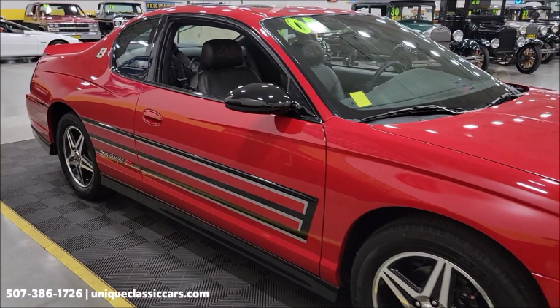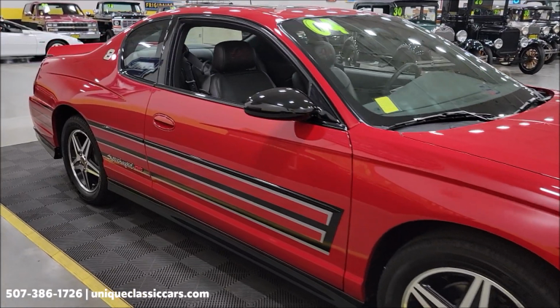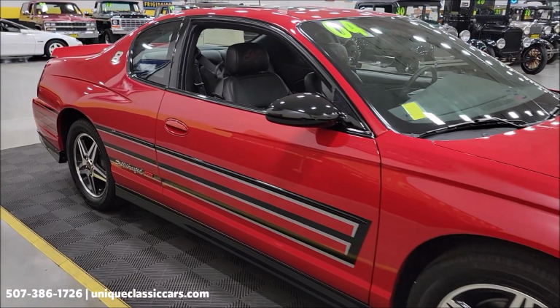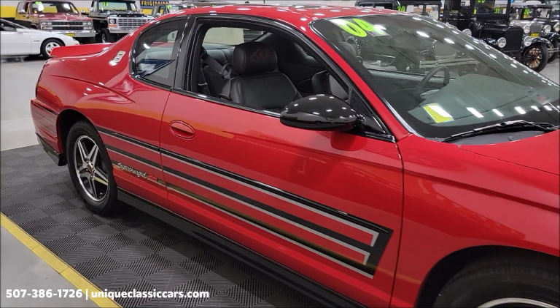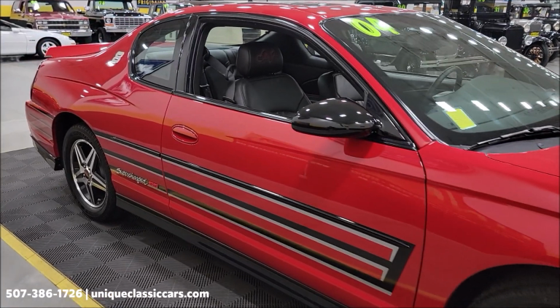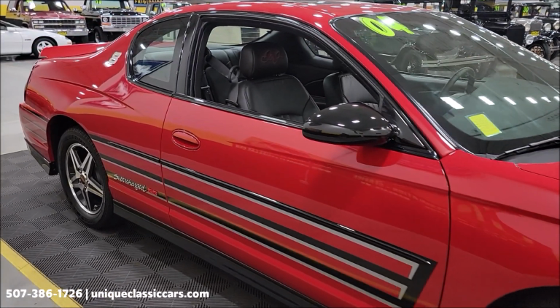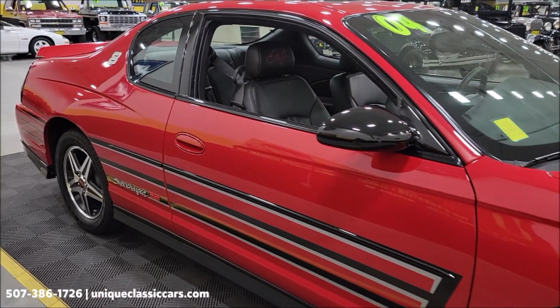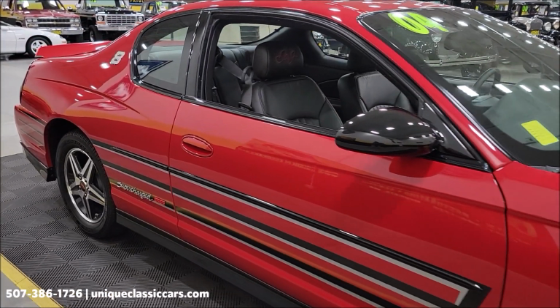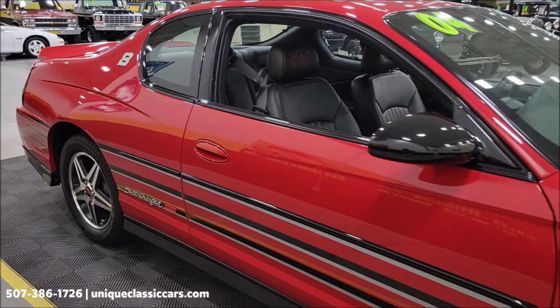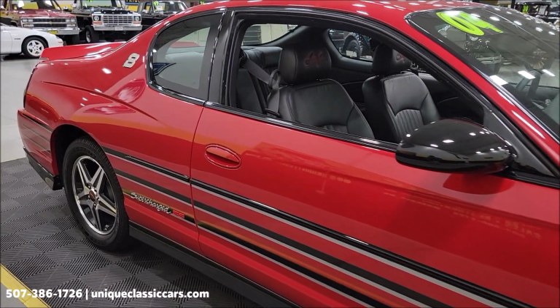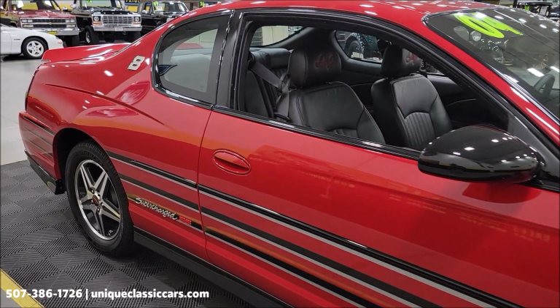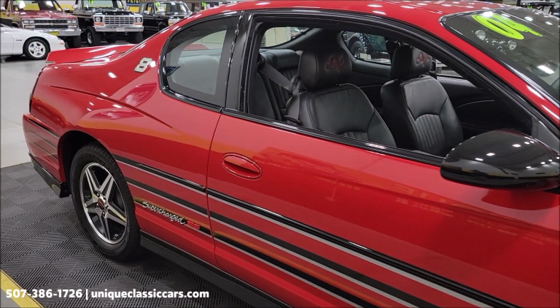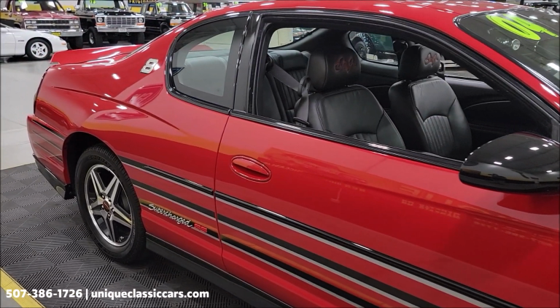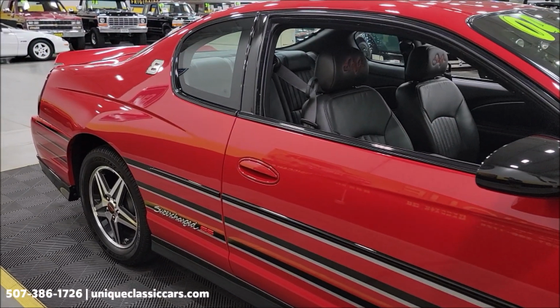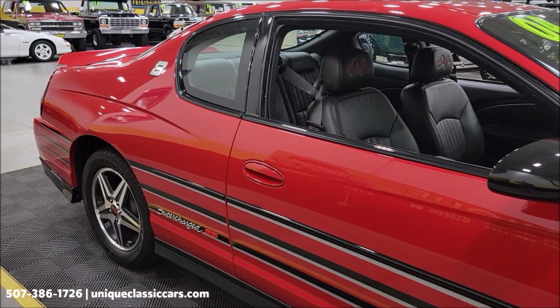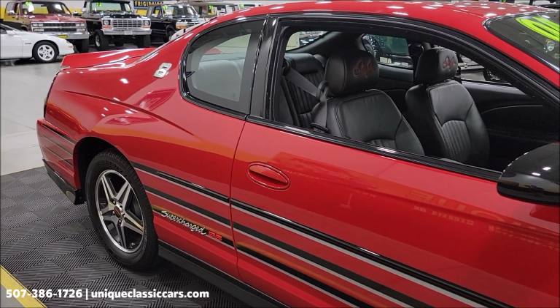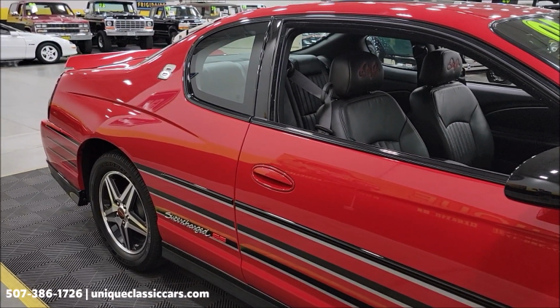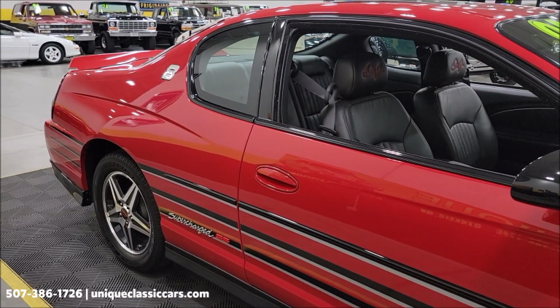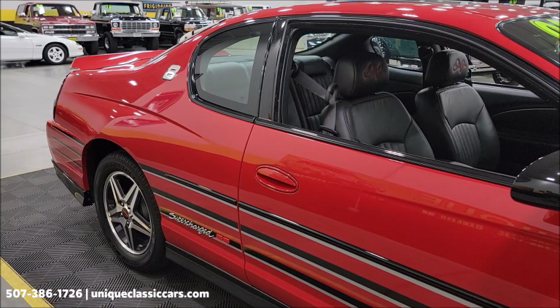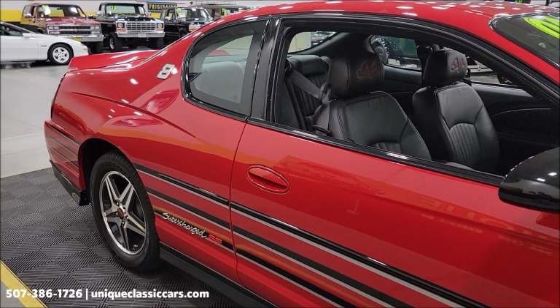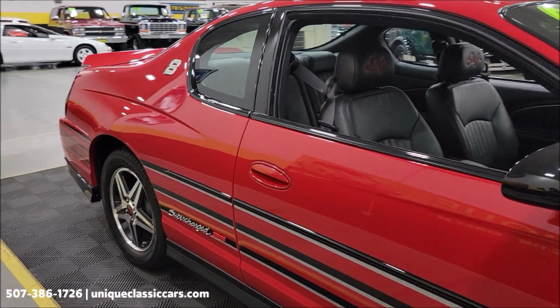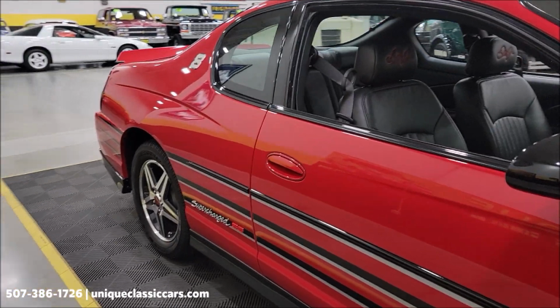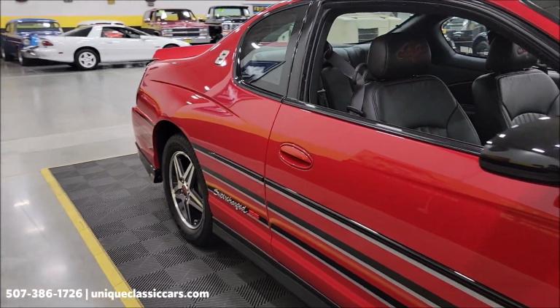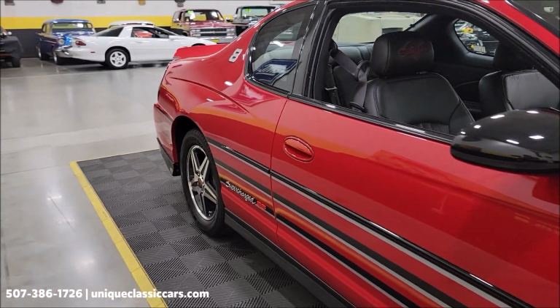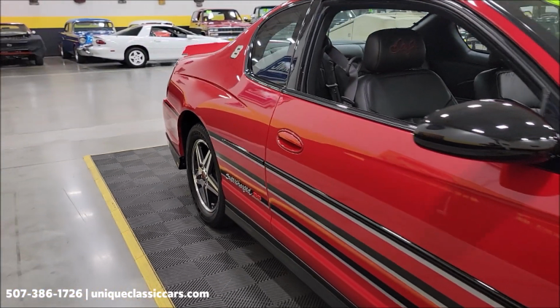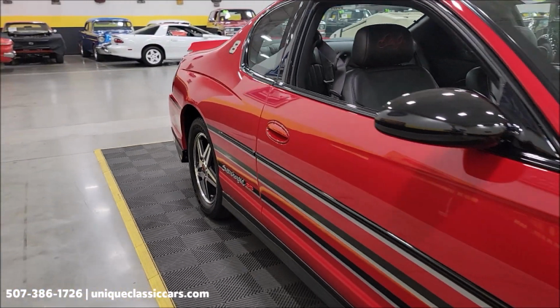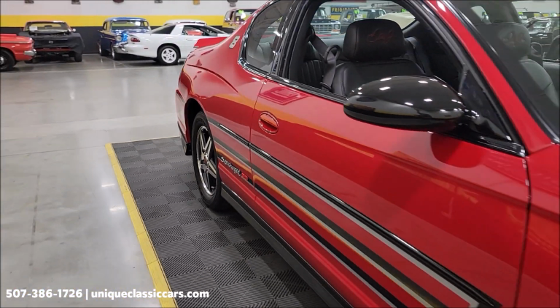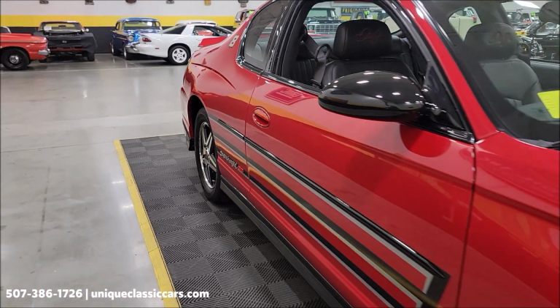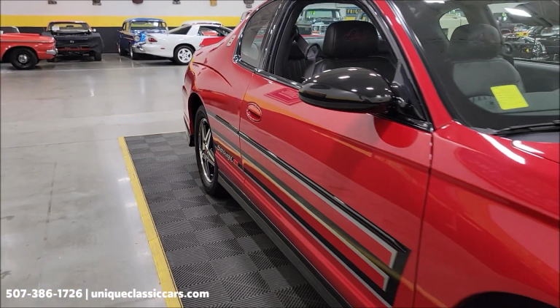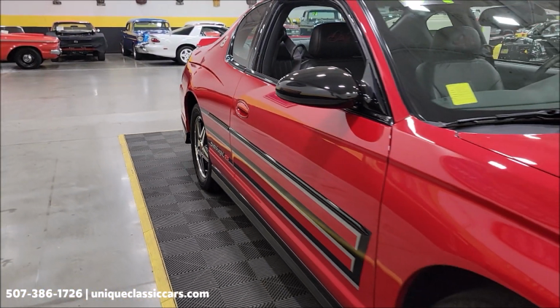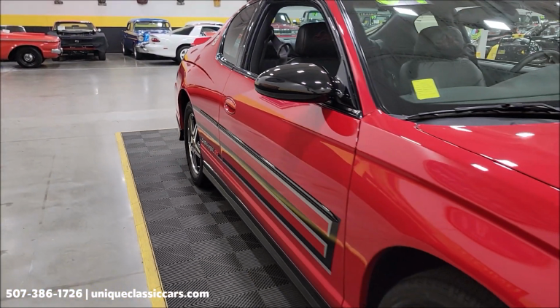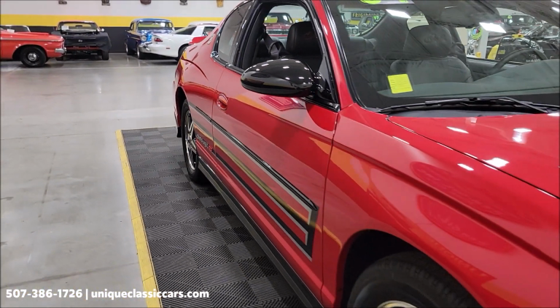Supercharged 3800 V6 underneath the hood — excellent power plant. Automatic with overdrive transmission.